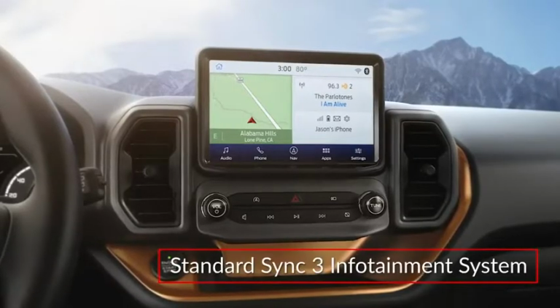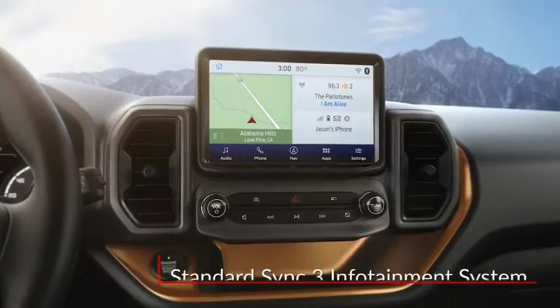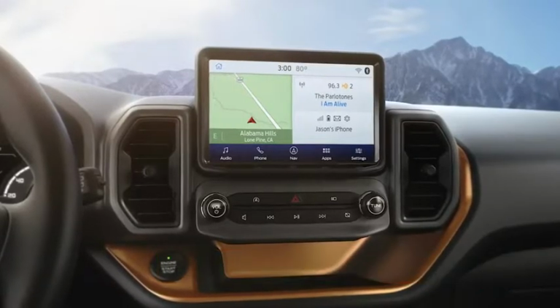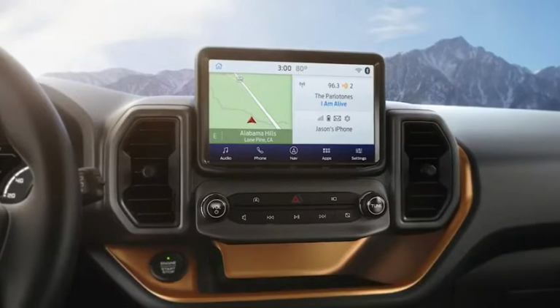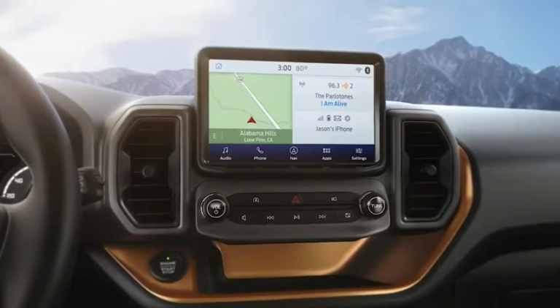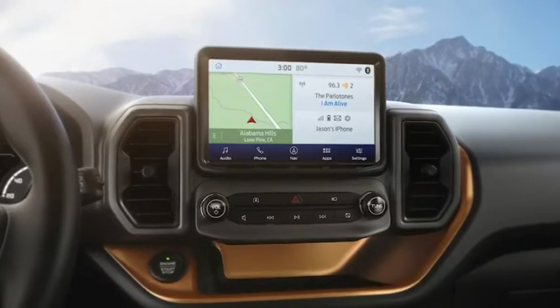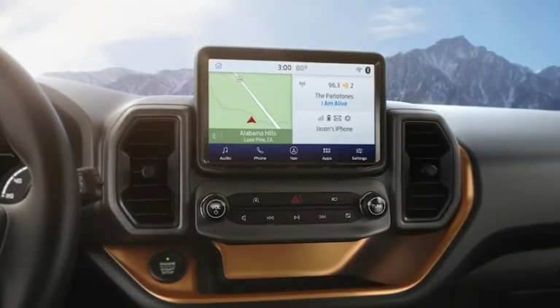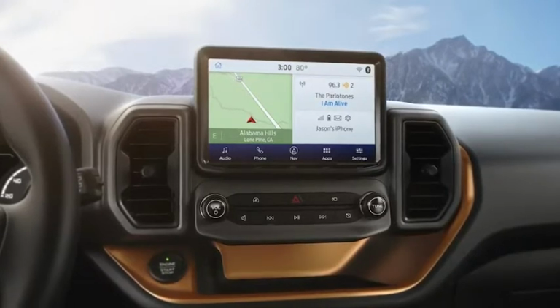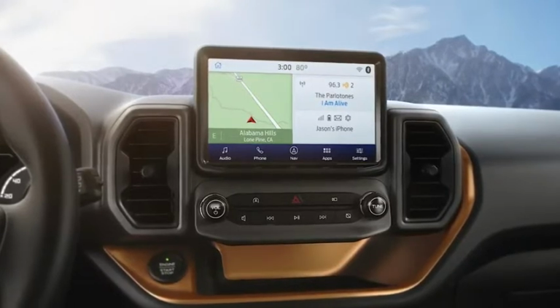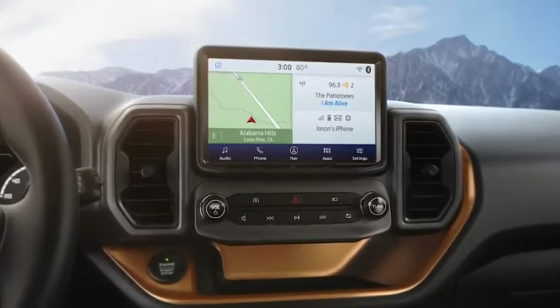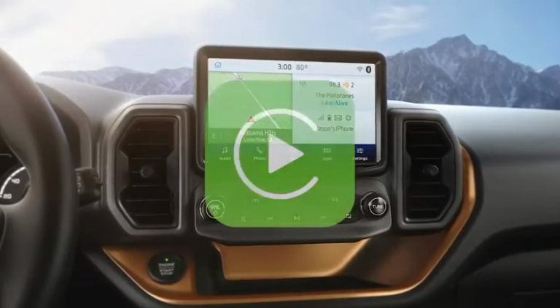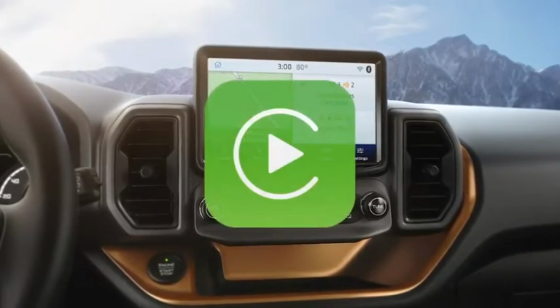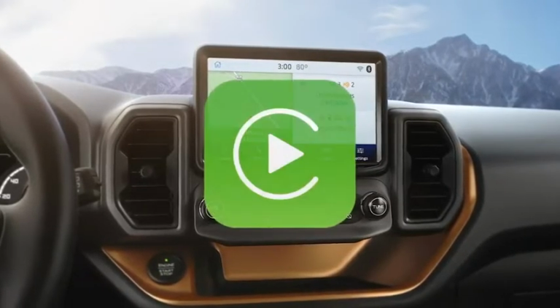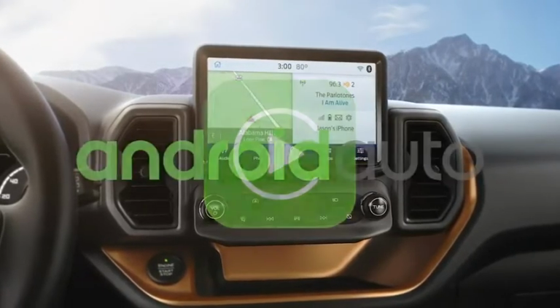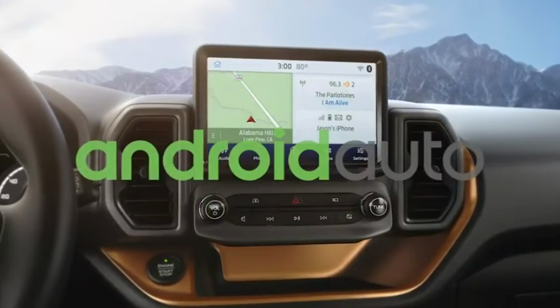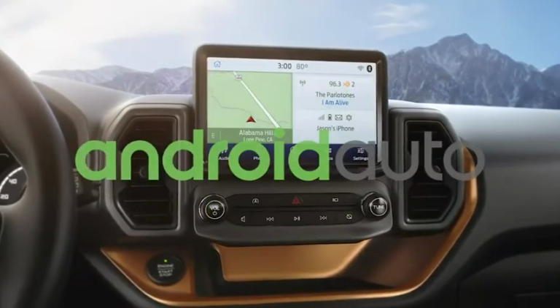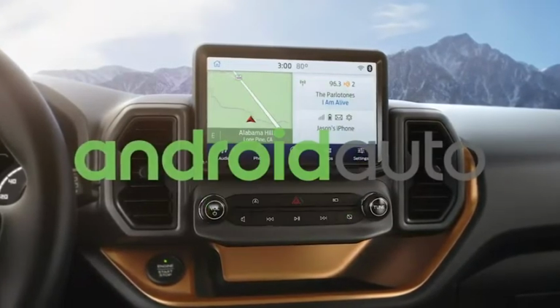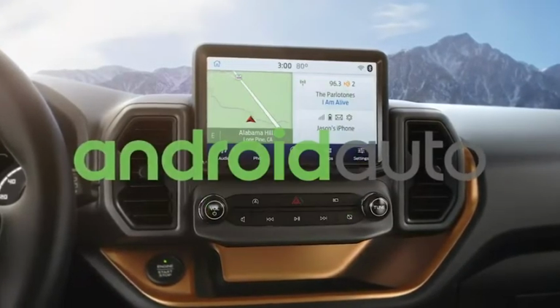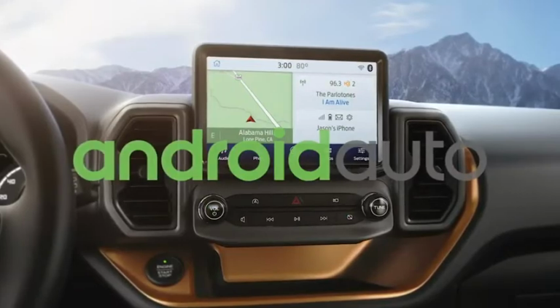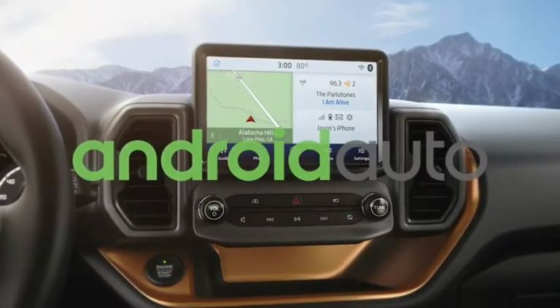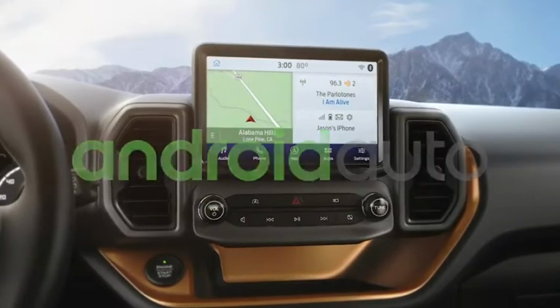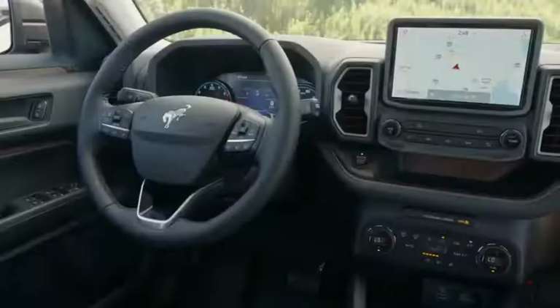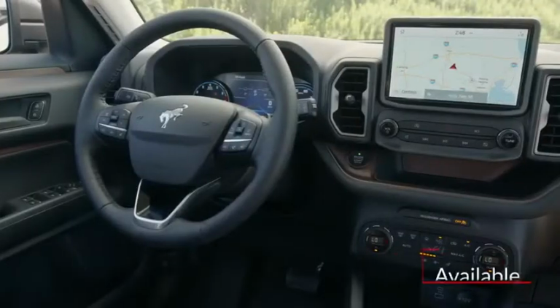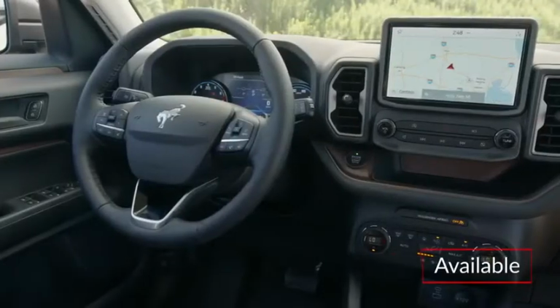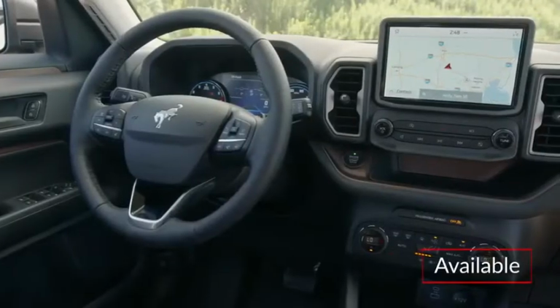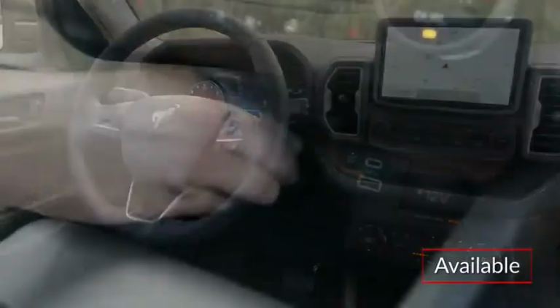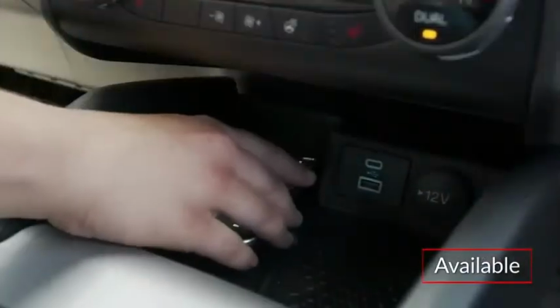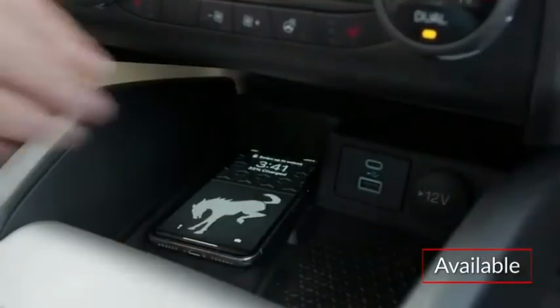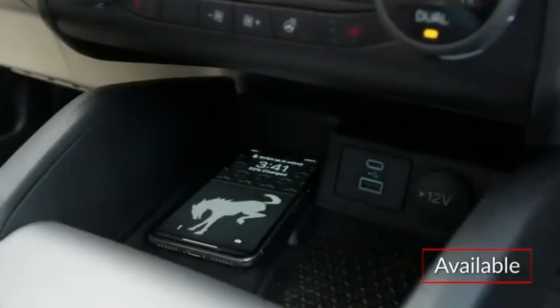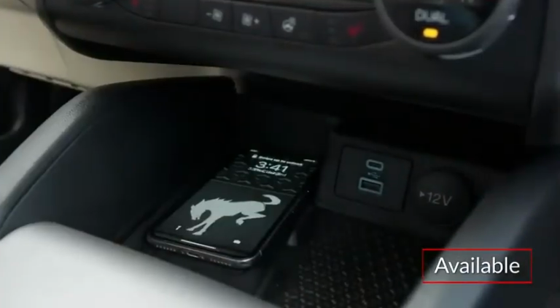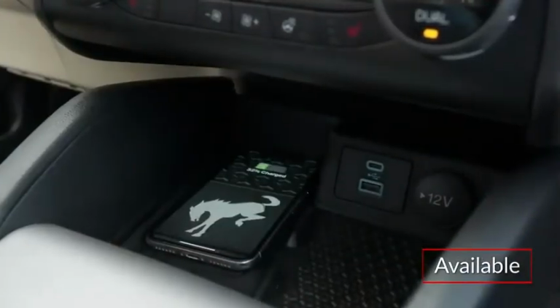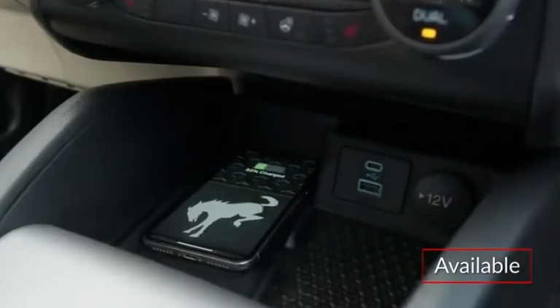The standard SYNC 3 infotainment system features a high-mounted 8-inch capacitive touchscreen display with Apple CarPlay and Android Auto smartphone integration. Voice-activated navigation and a wireless phone charger are available.